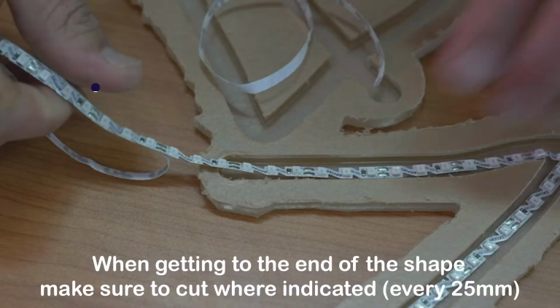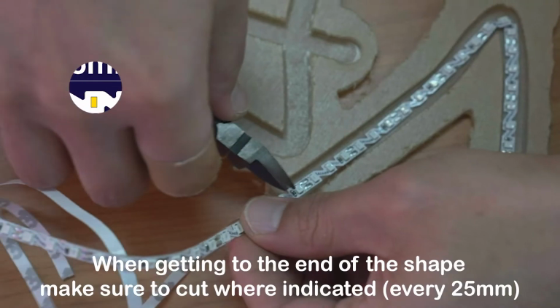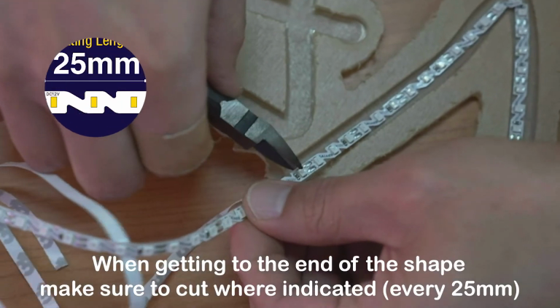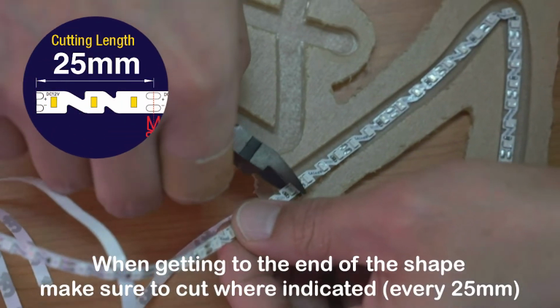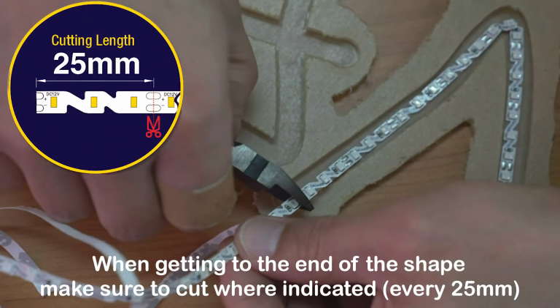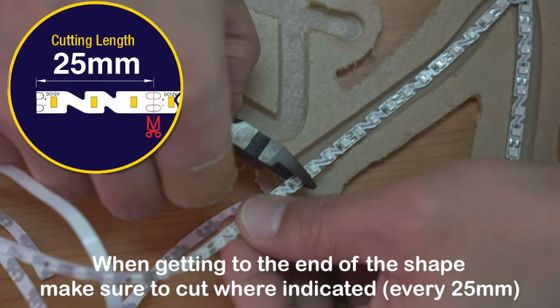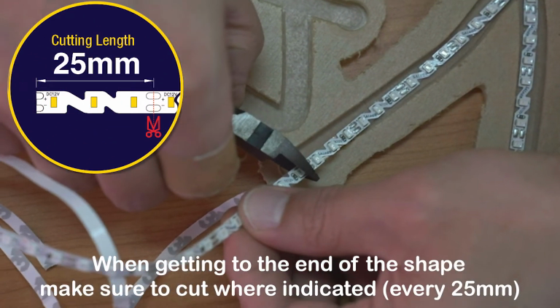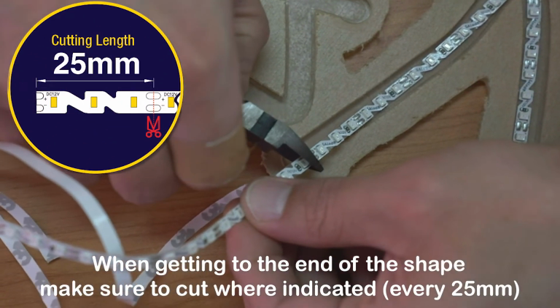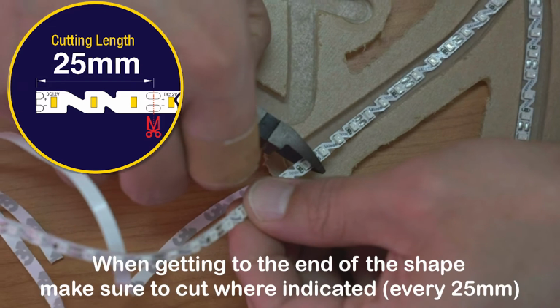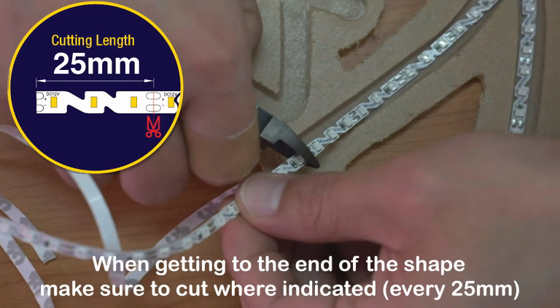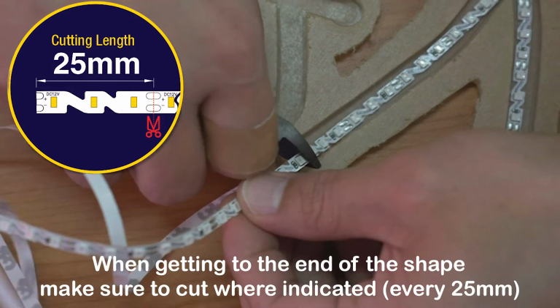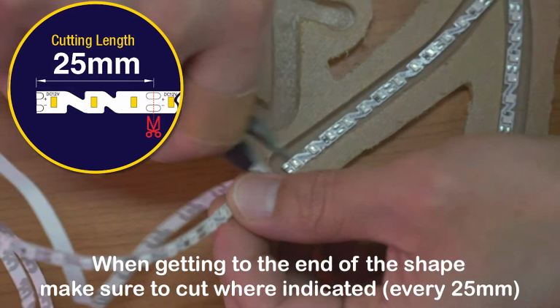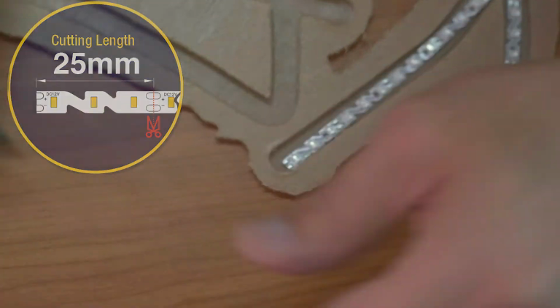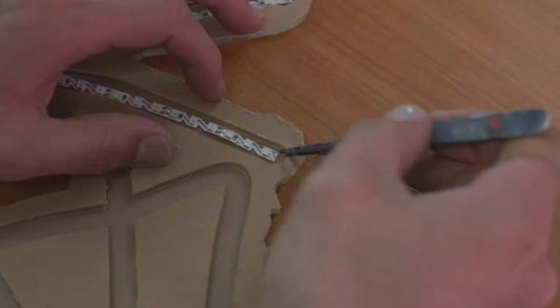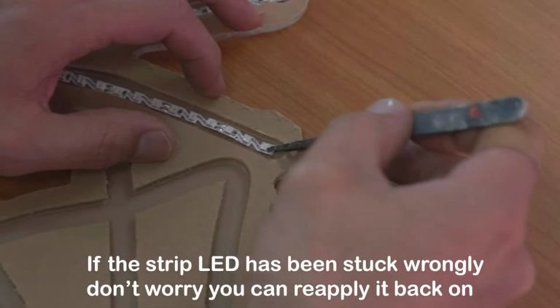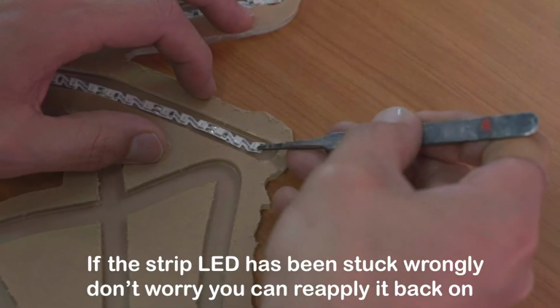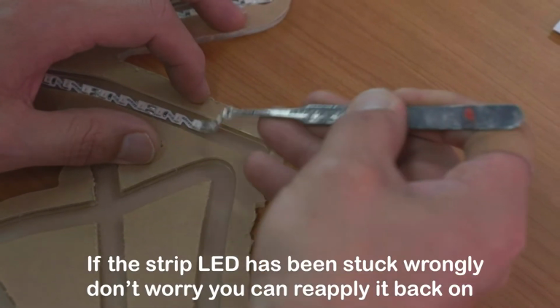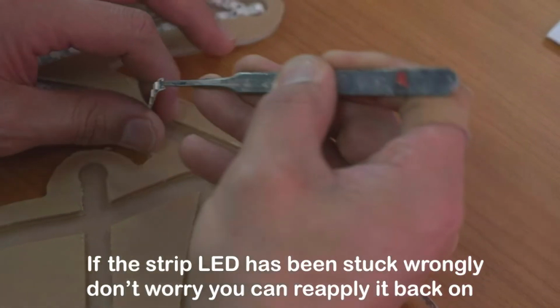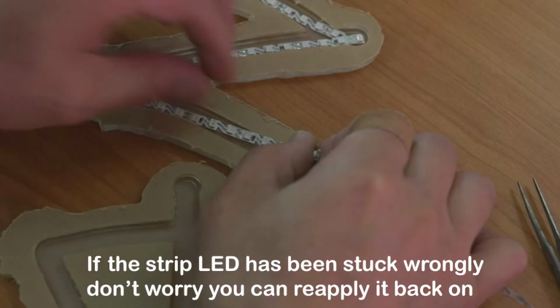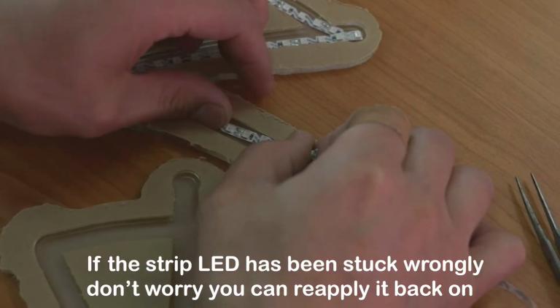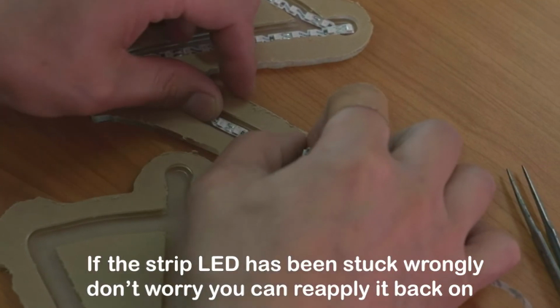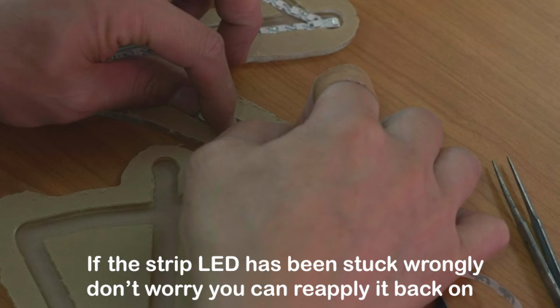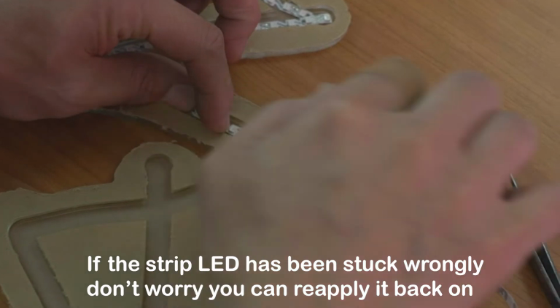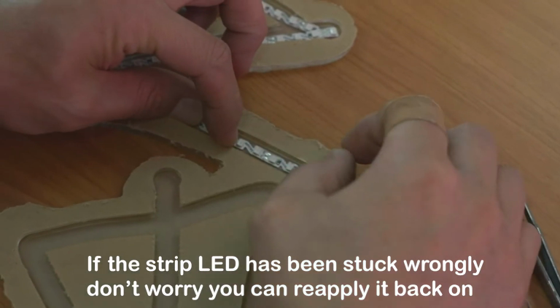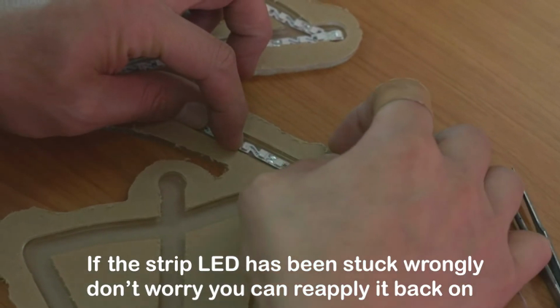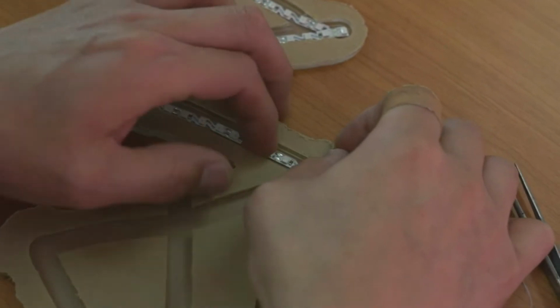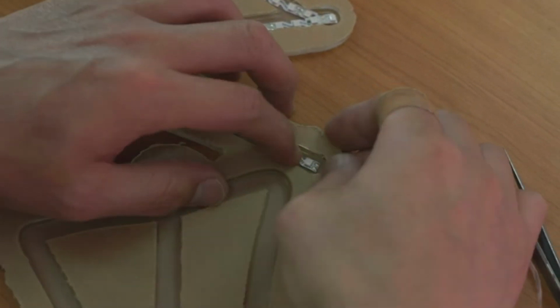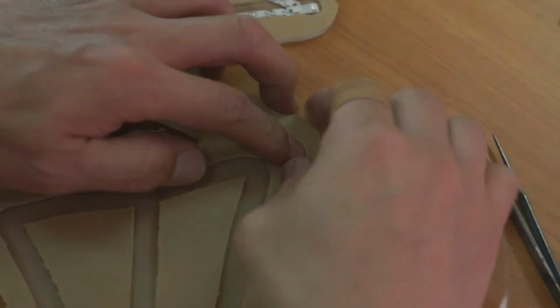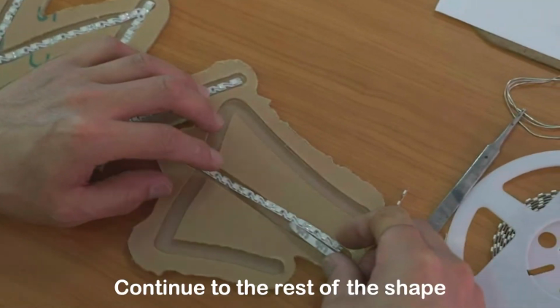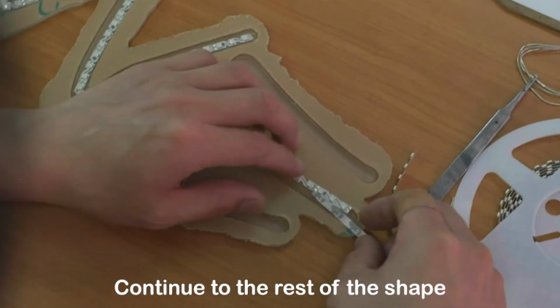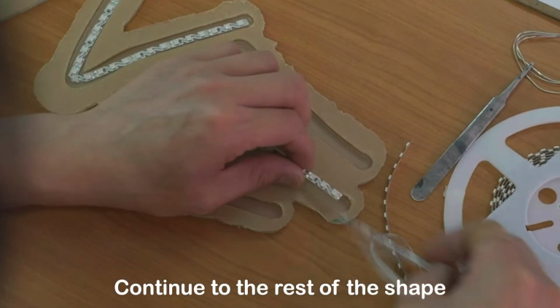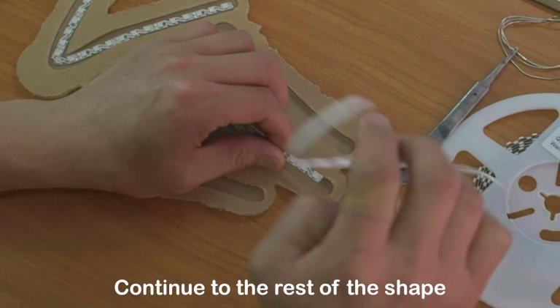When getting to the end of the shape, make sure to cut where indicated. If the strip LED has been stuck wrong, don't worry — you can reapply it. Continue with the rest of the shape.